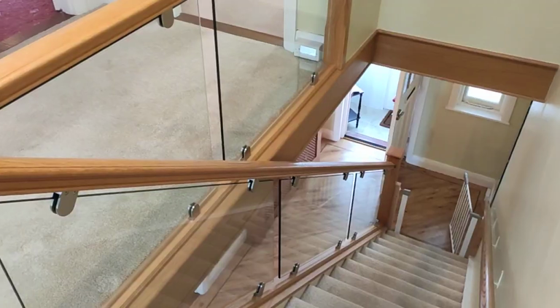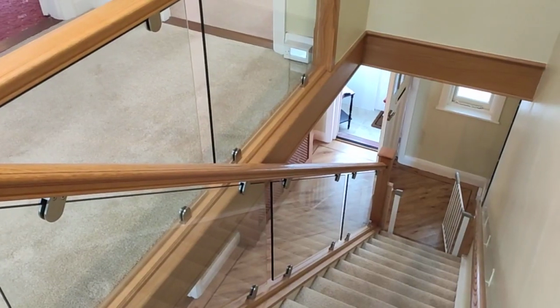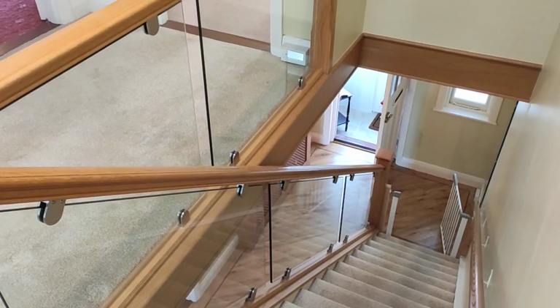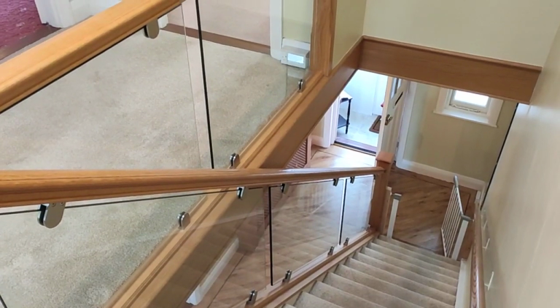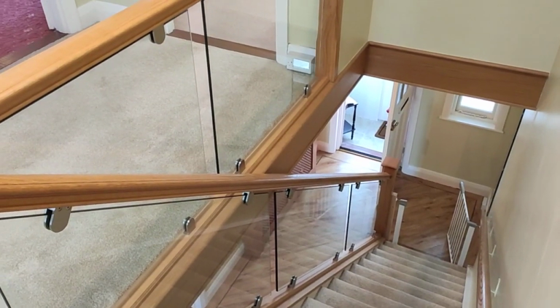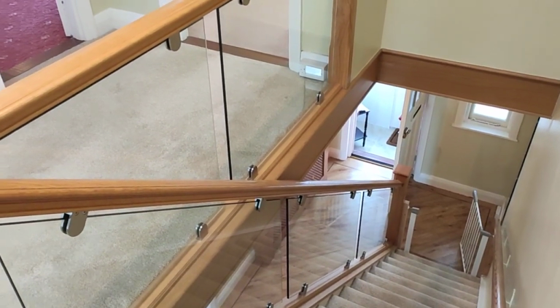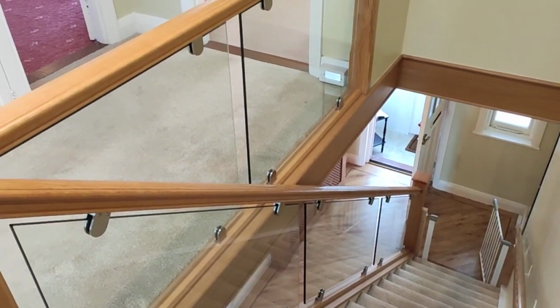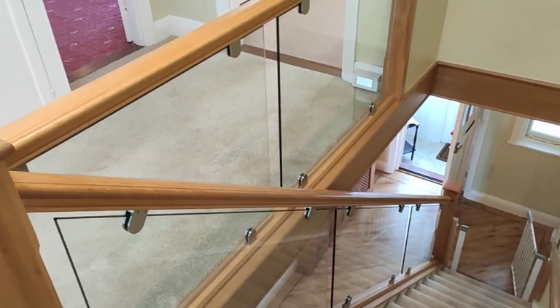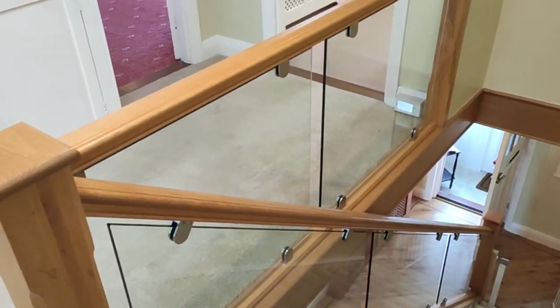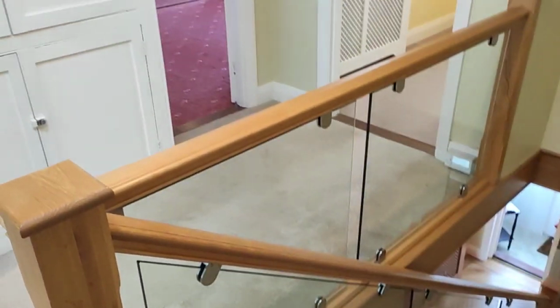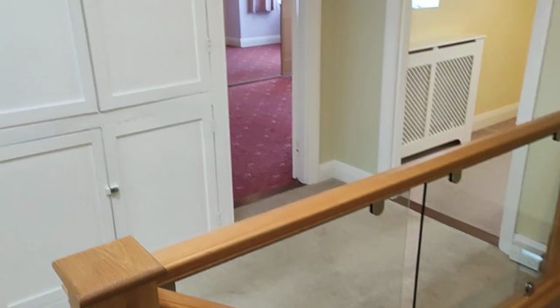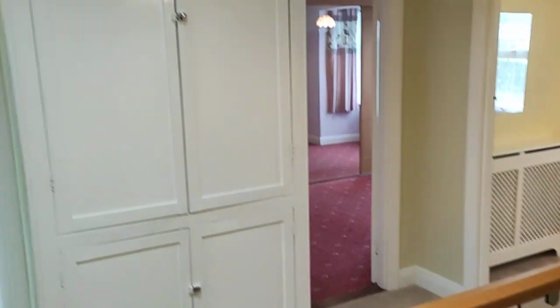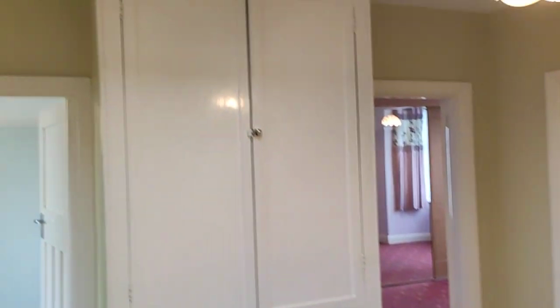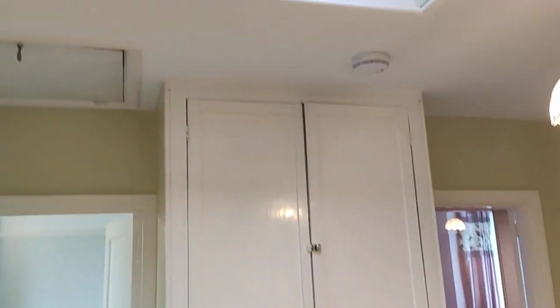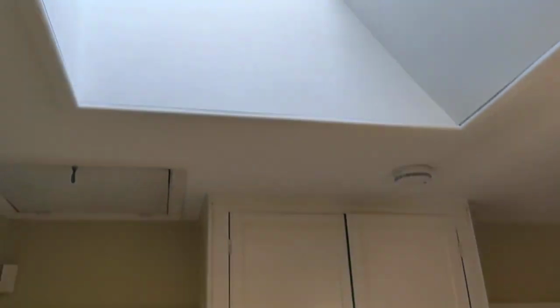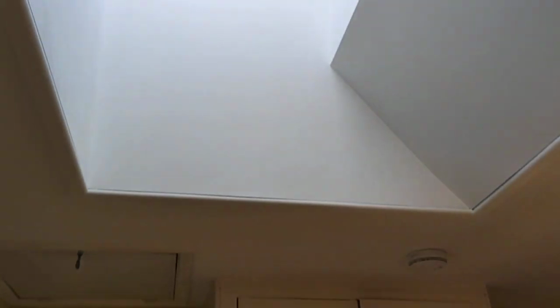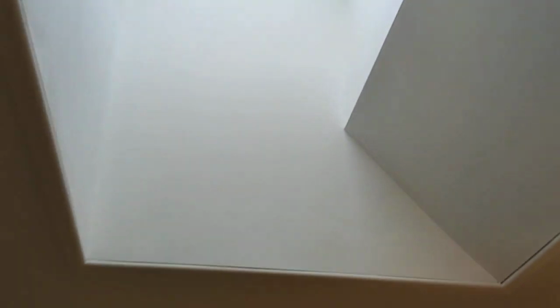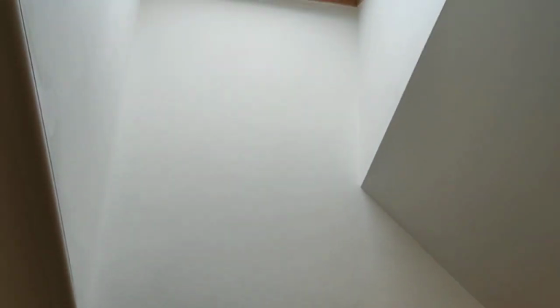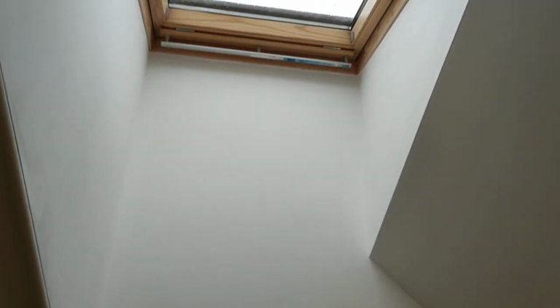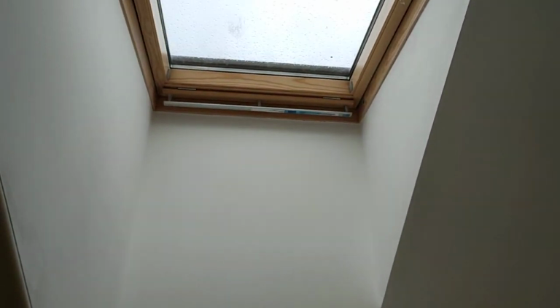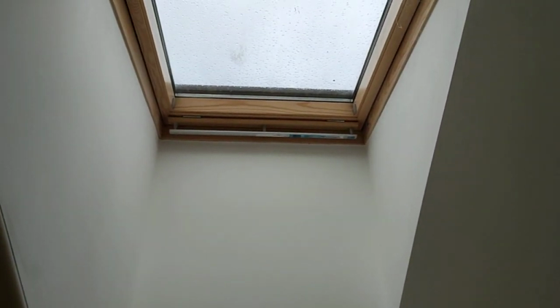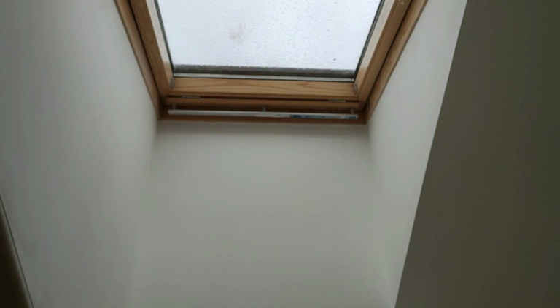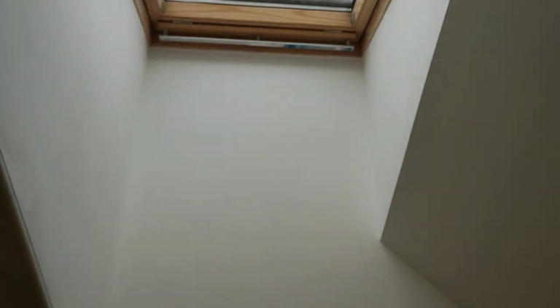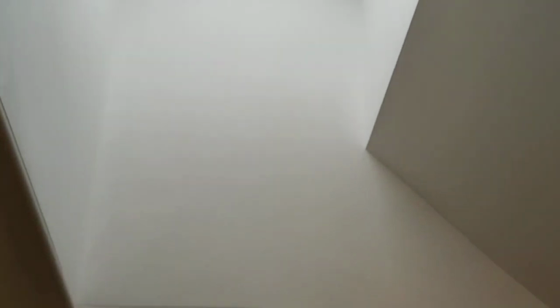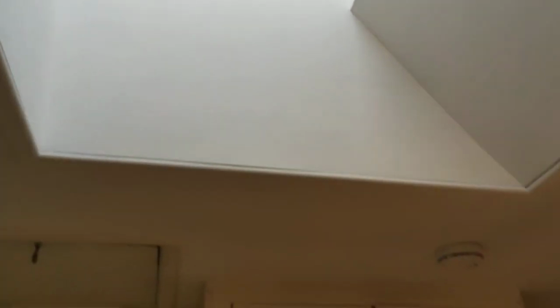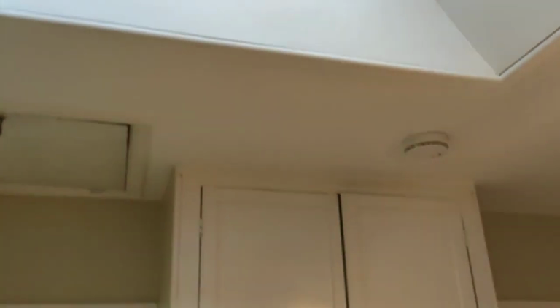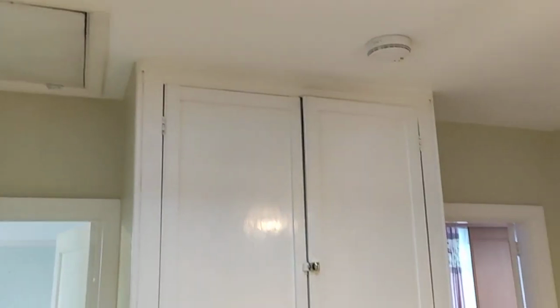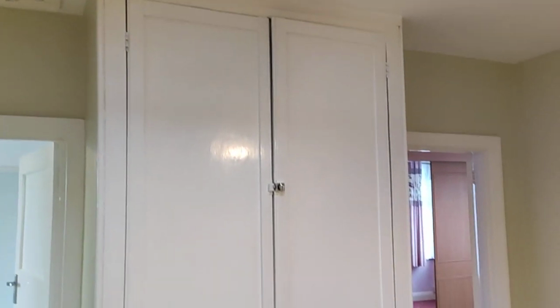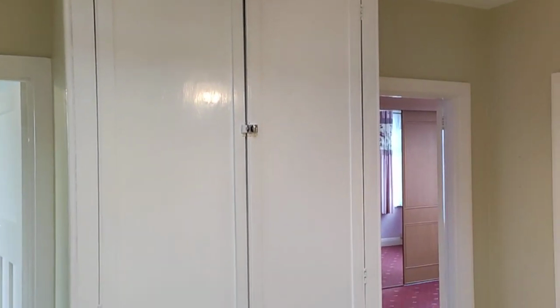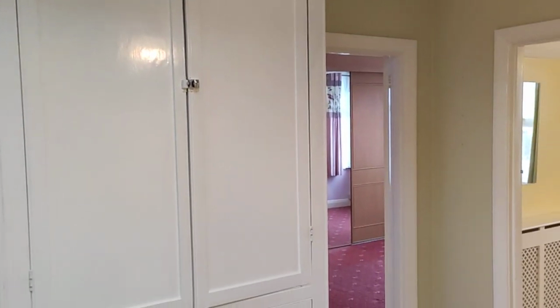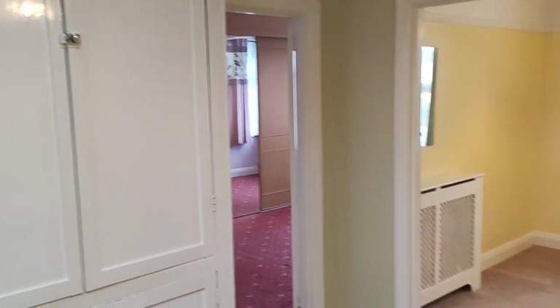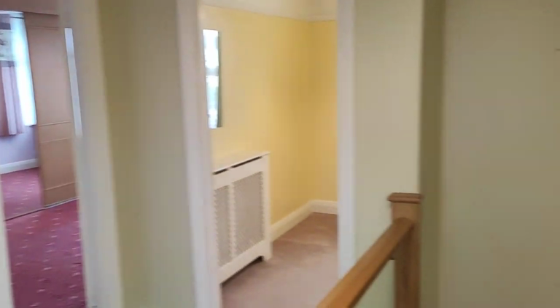I've just come up onto the first floor landing, just showing you that beautiful staircase again. I'm scanning above our heads because I wanted to show you this wonderful Velux skylight window that casts a huge amount of natural daylight down onto the landing. Nice big airing cupboard there.